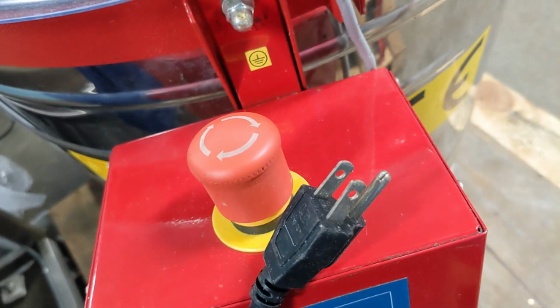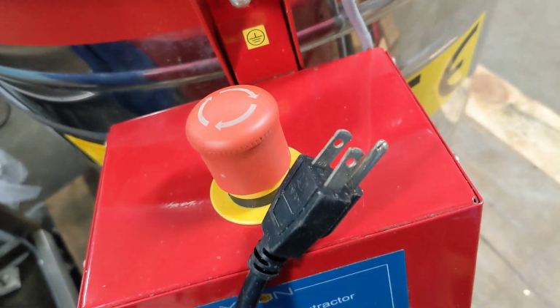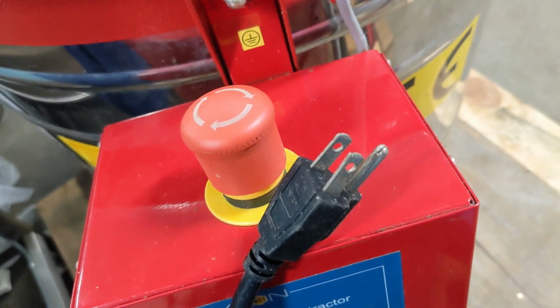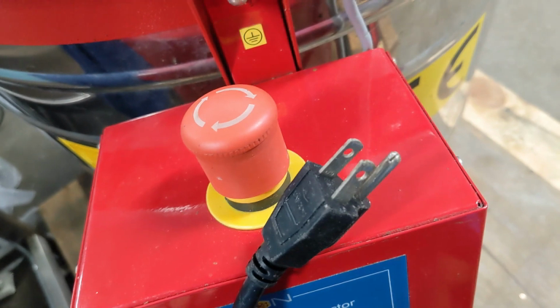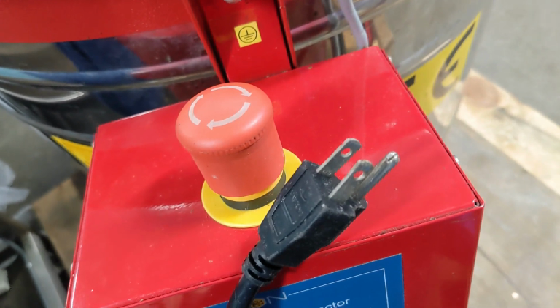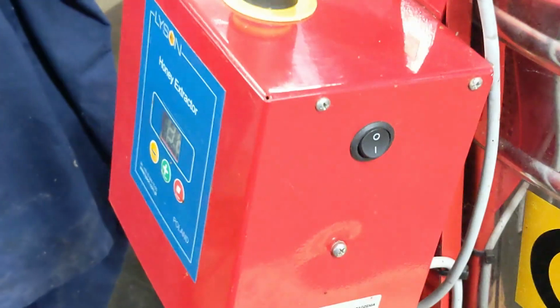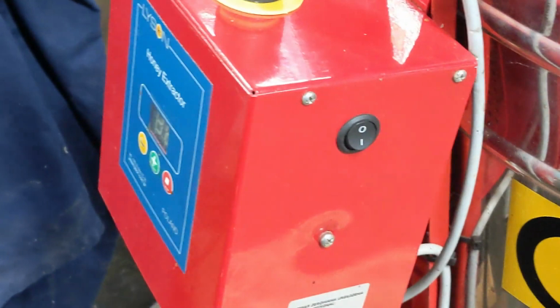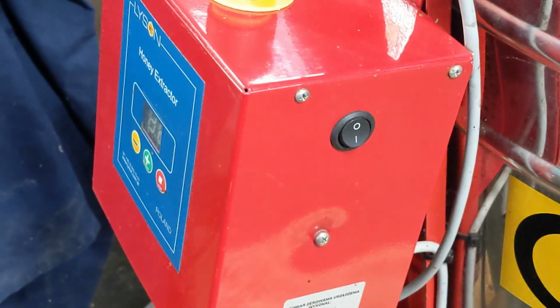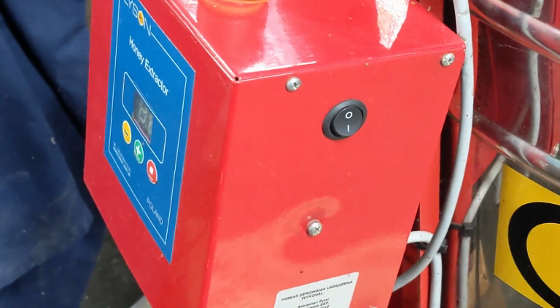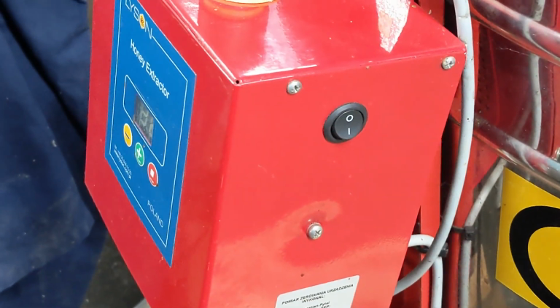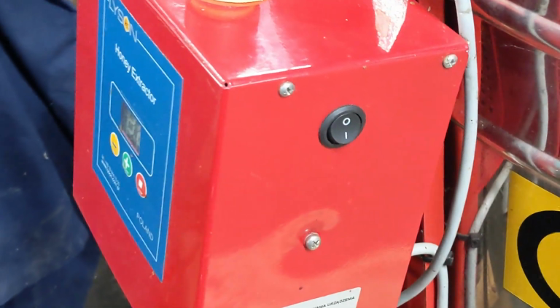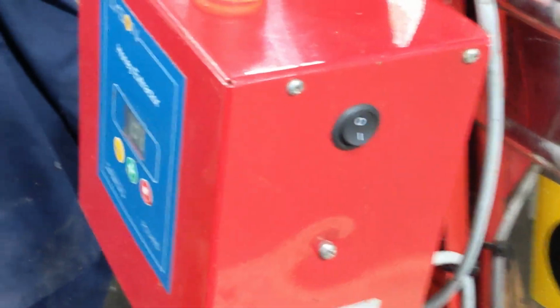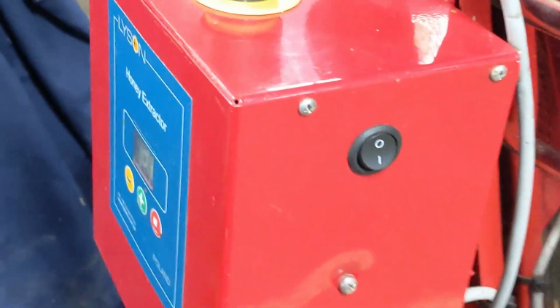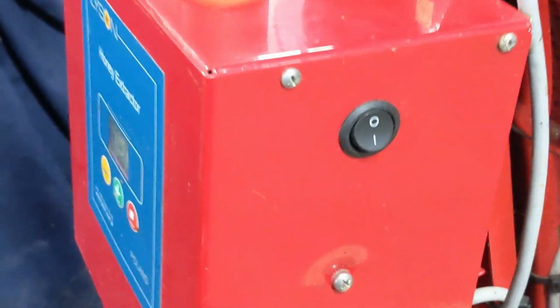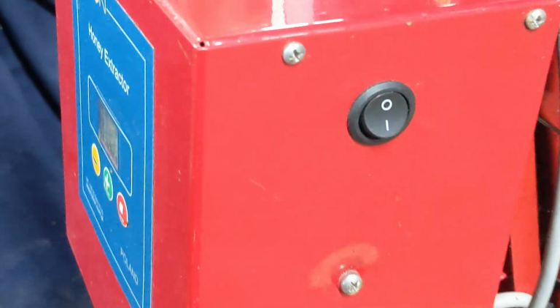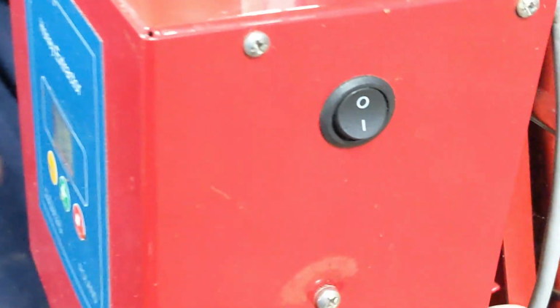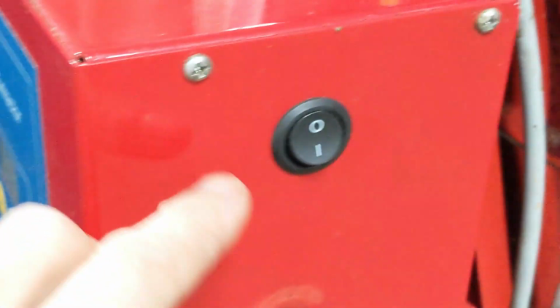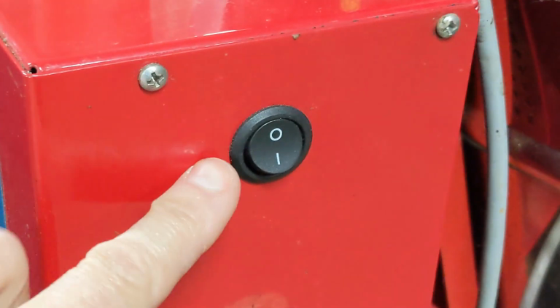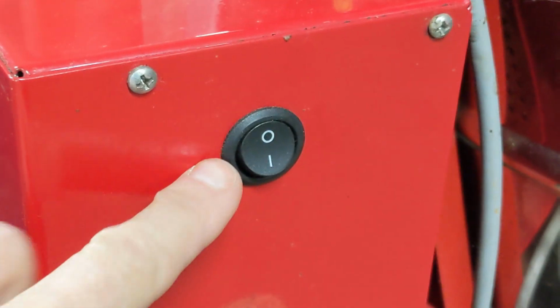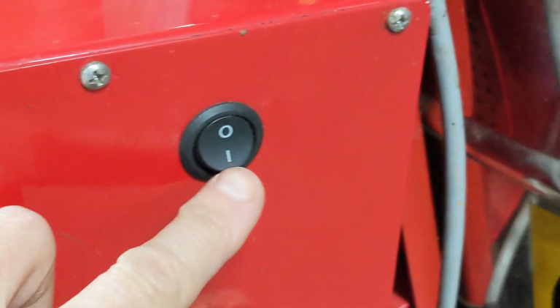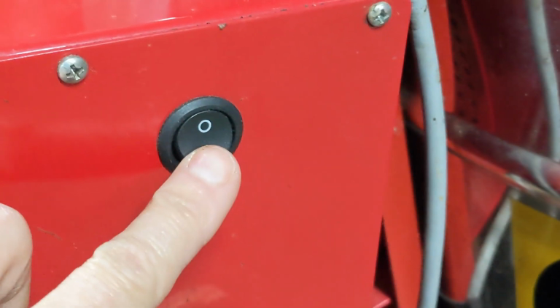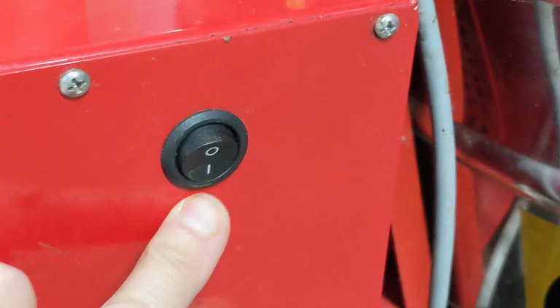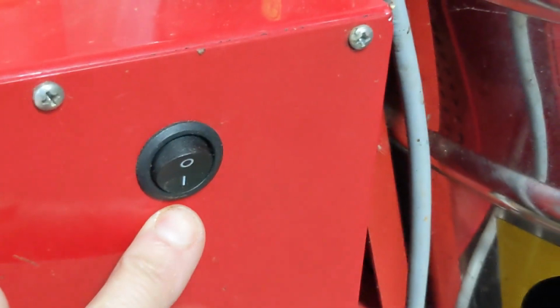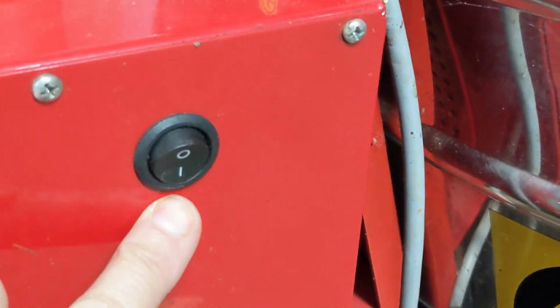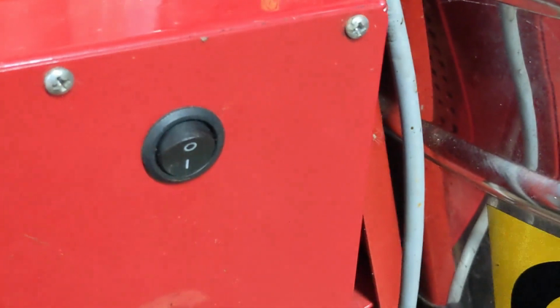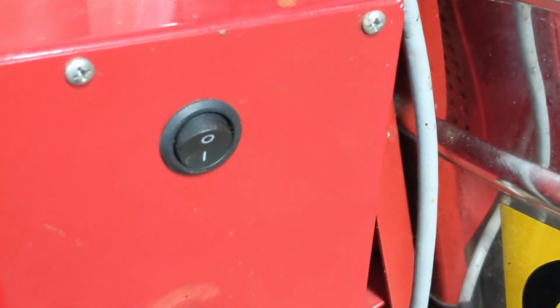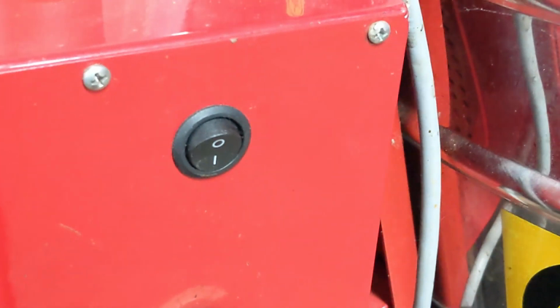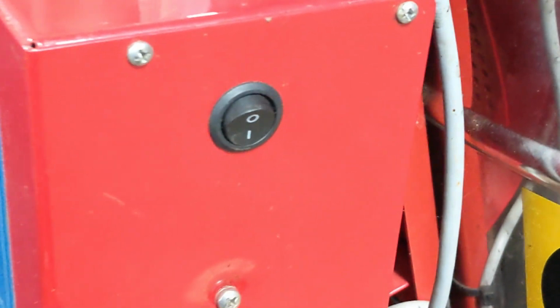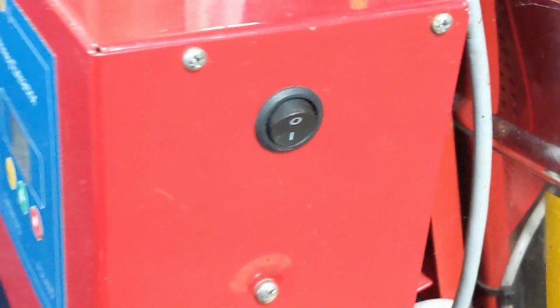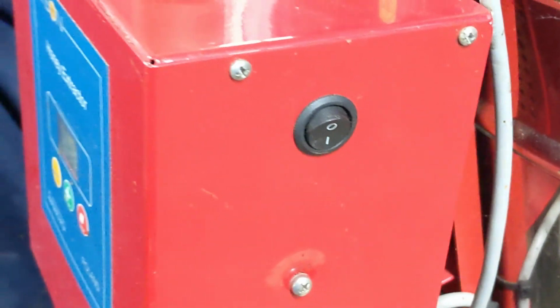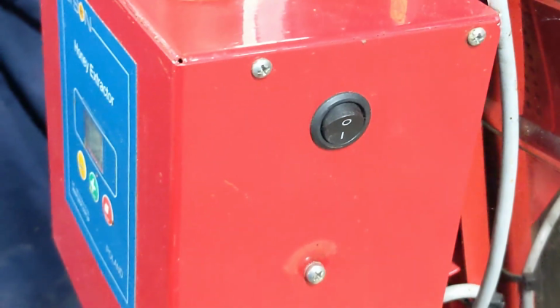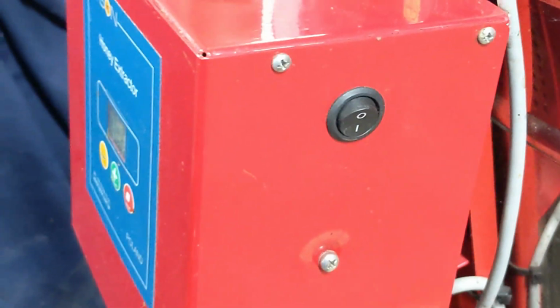Secondly, is the power switch on? Most machines have a switch that says zero and one — one is on. This switch could be on the bottom, the side, the top, or the front.